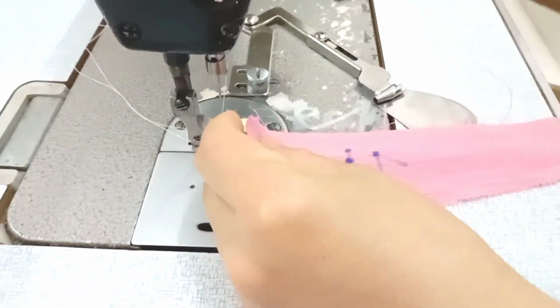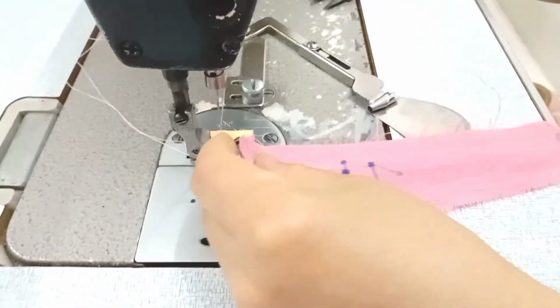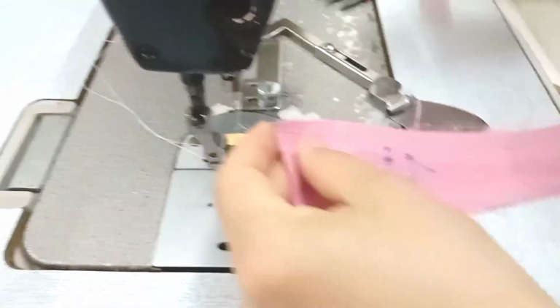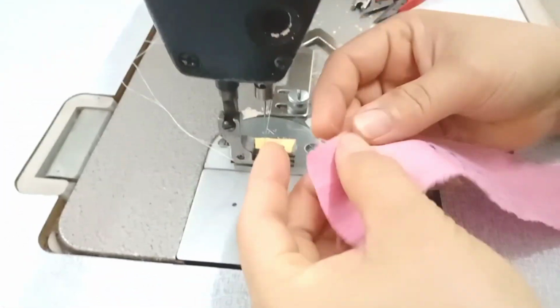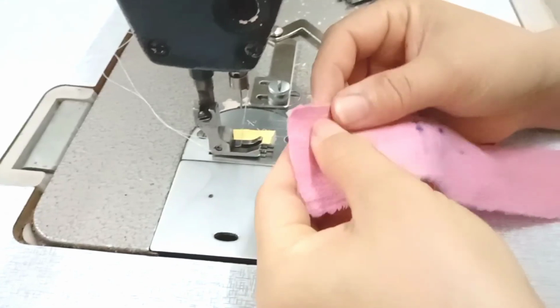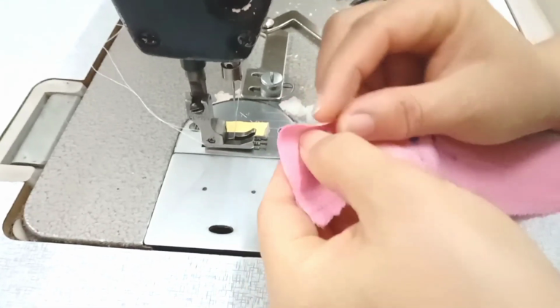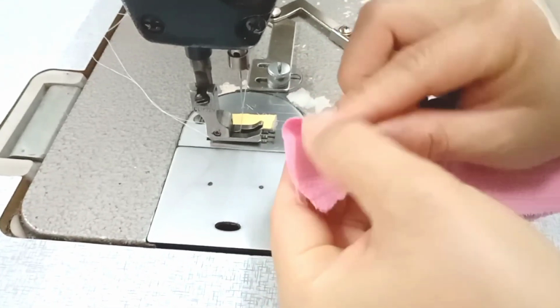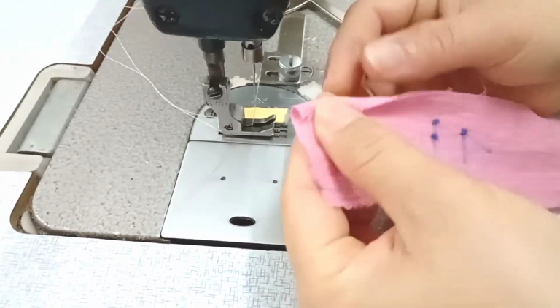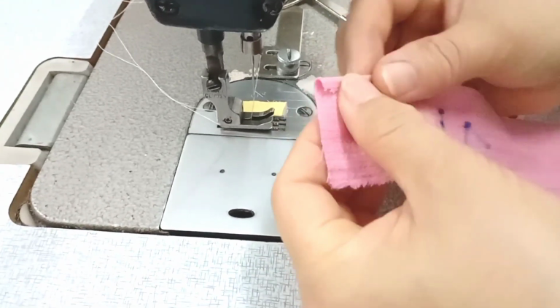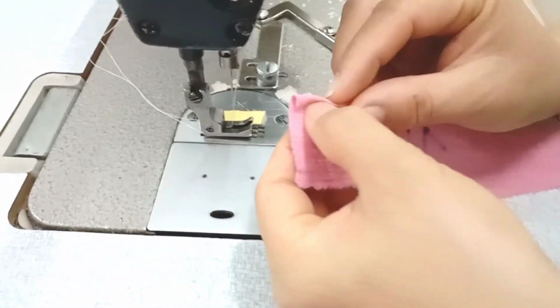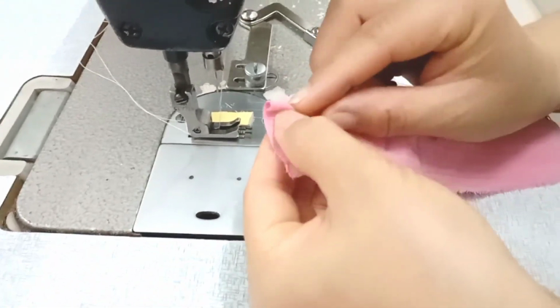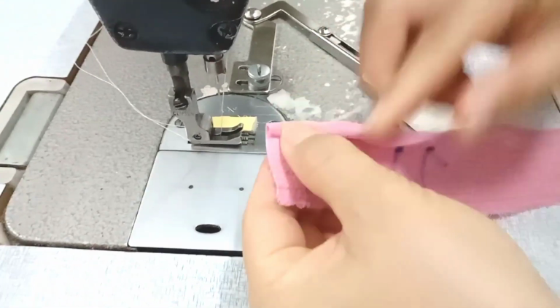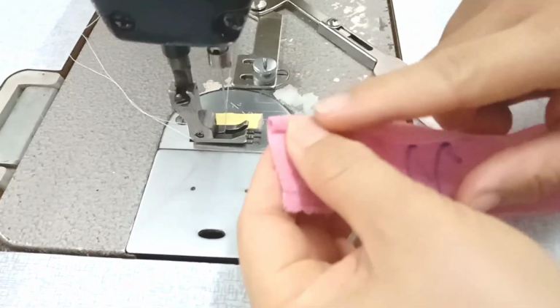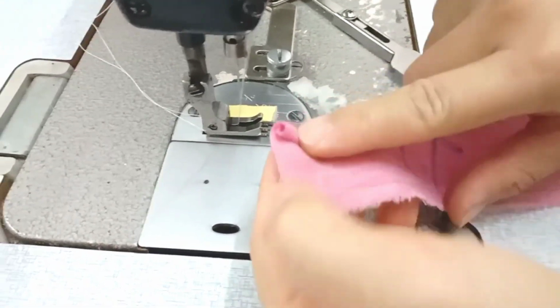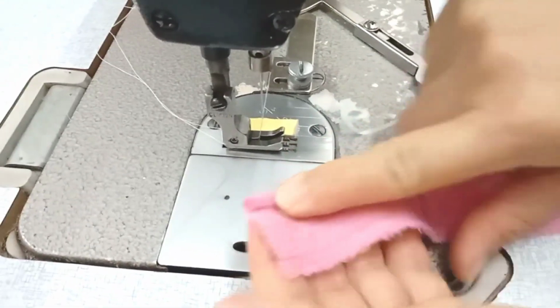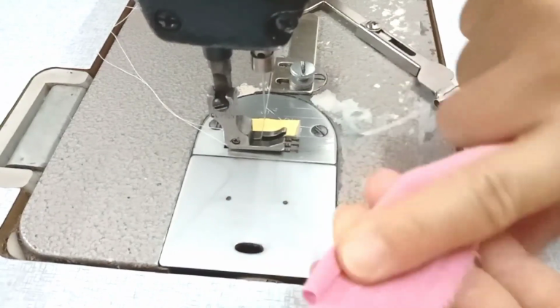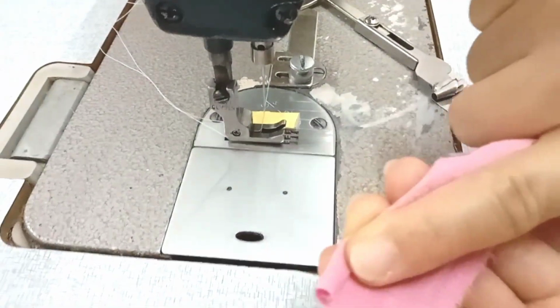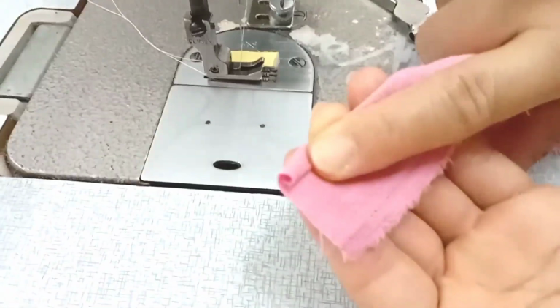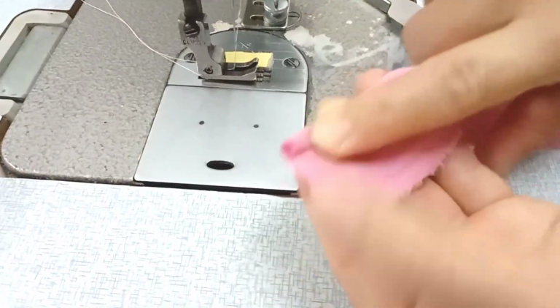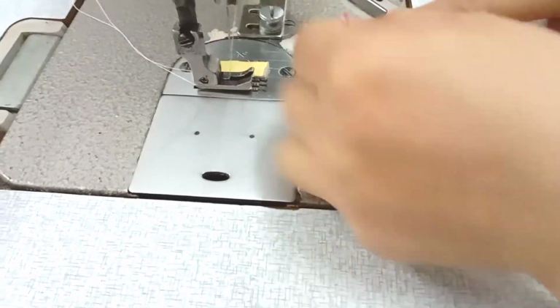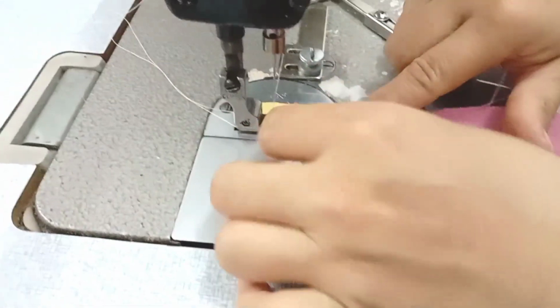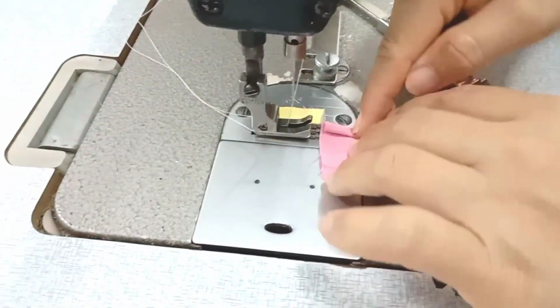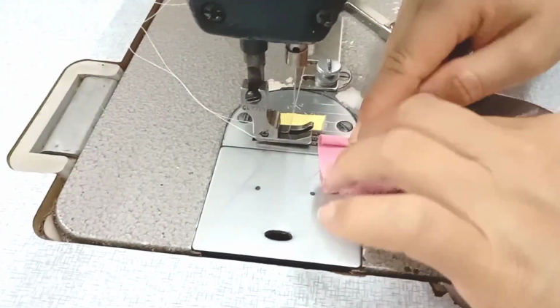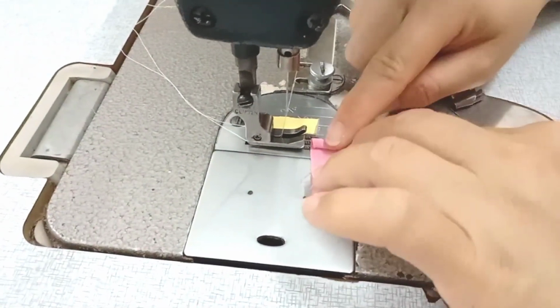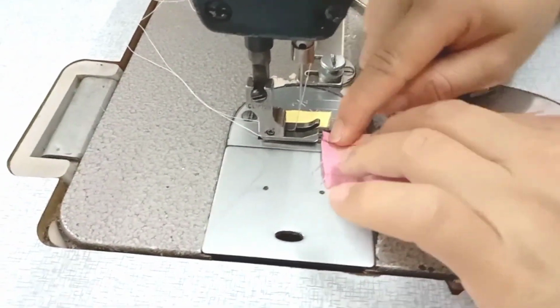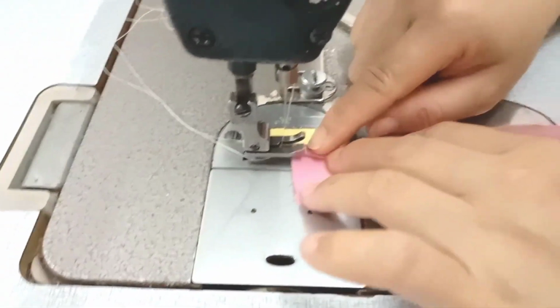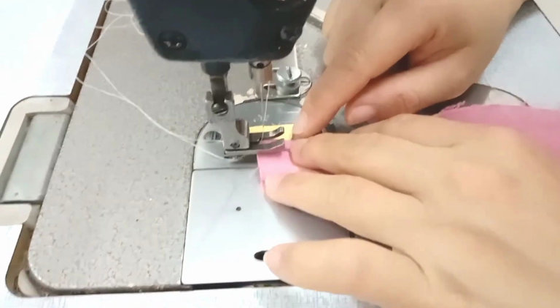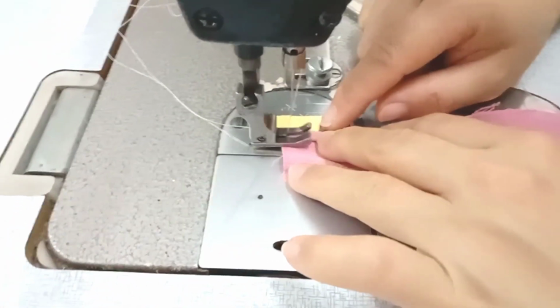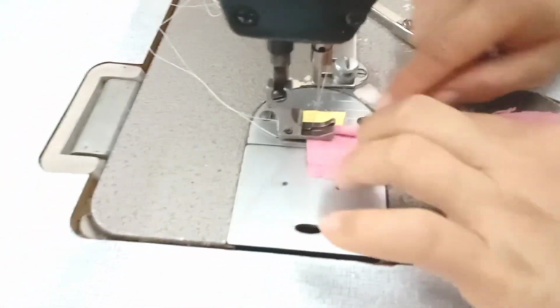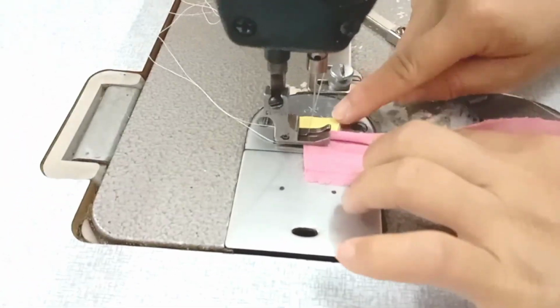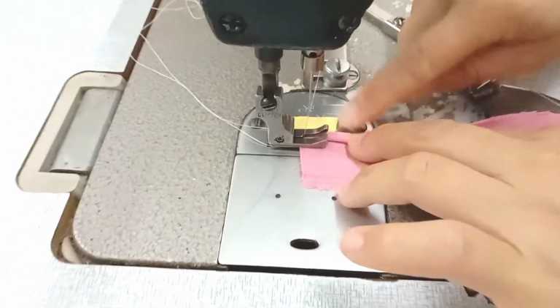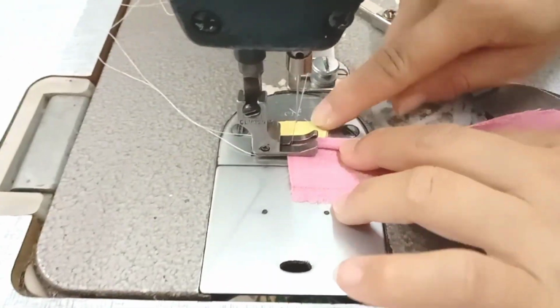Trước khi các bạn chạy thì các bạn sẽ quấn trước. Quấn cho mình cái cữ của mình 5 ly, thì mình sẽ quấn 5 ly. Và các bạn sẽ may cho mình vài mũi trước, rồi mình sẽ kéo cái cữ vô. Các bạn sẽ may cho mình vài mũi trước.